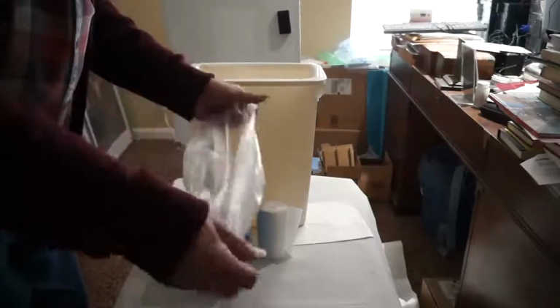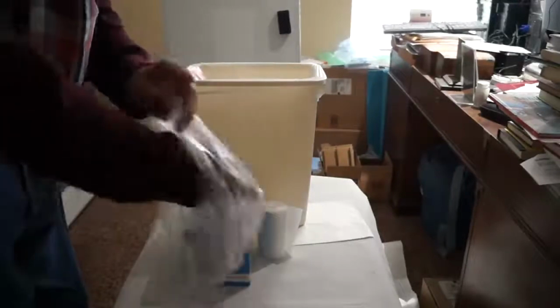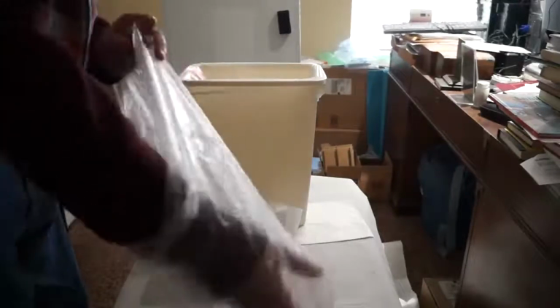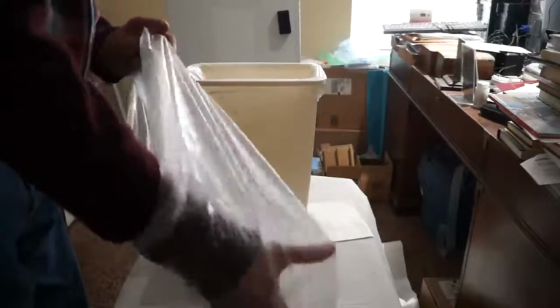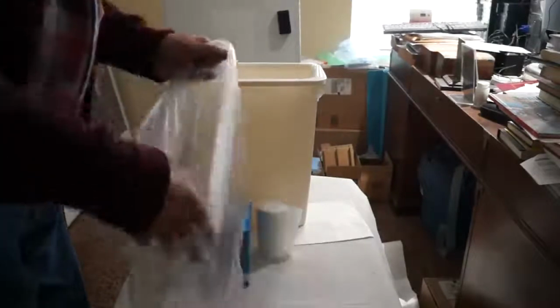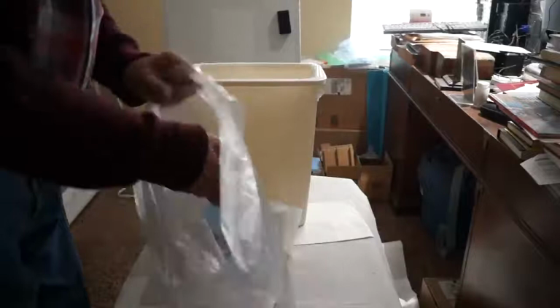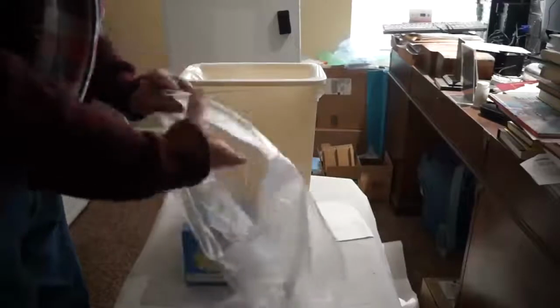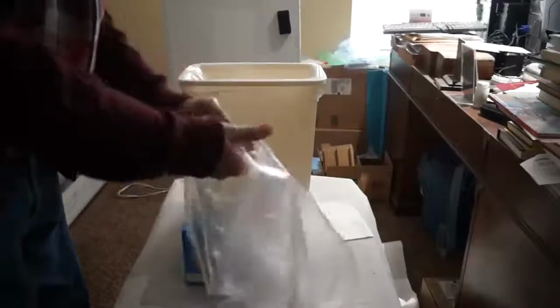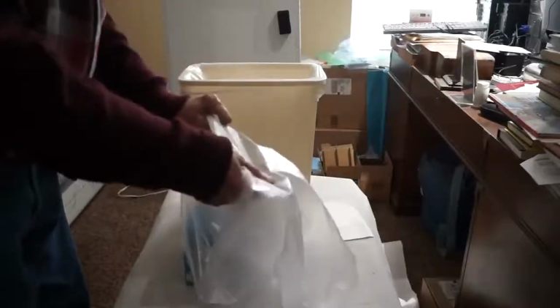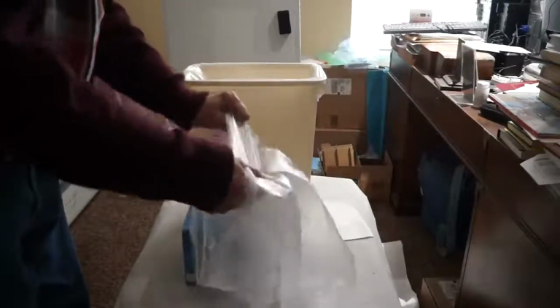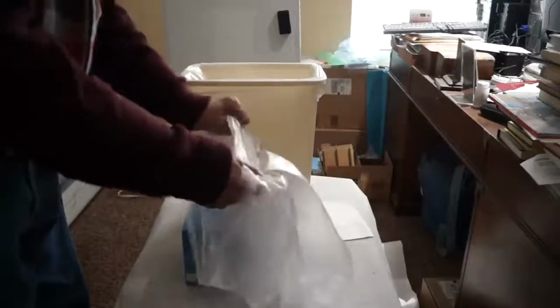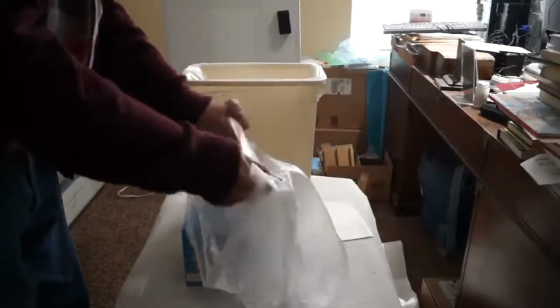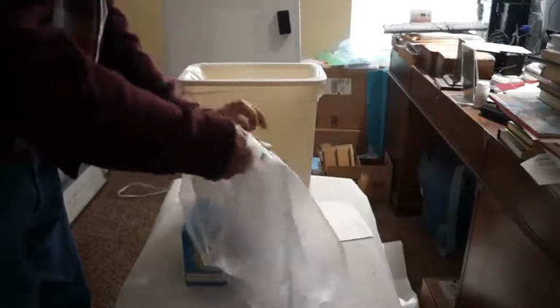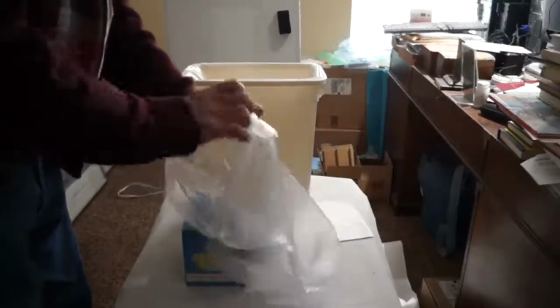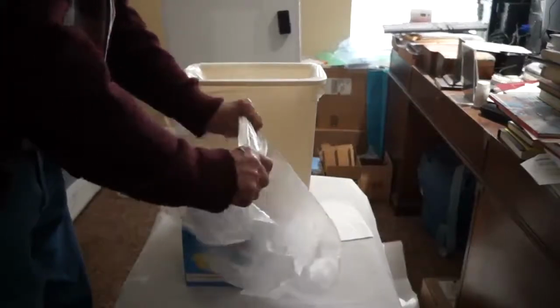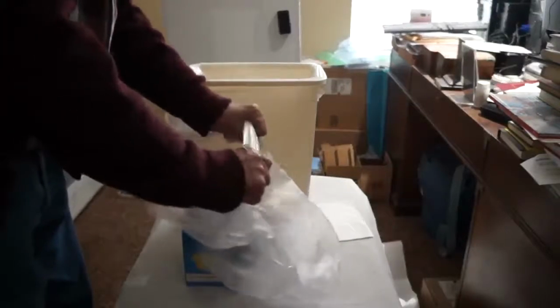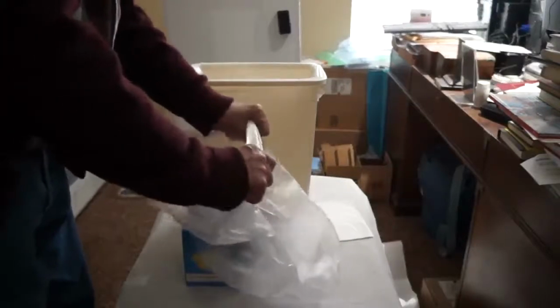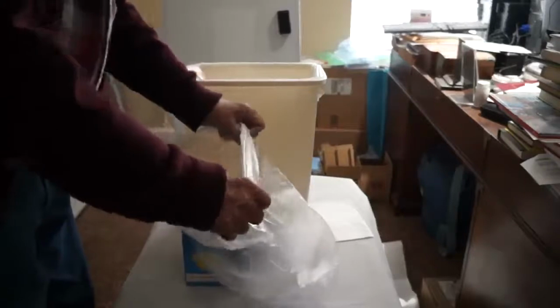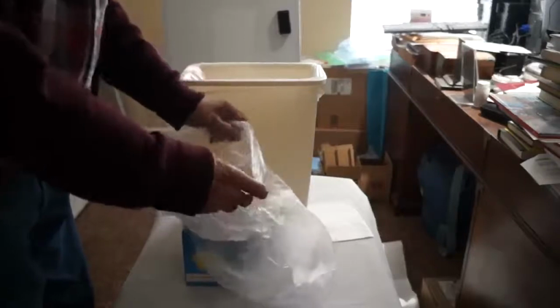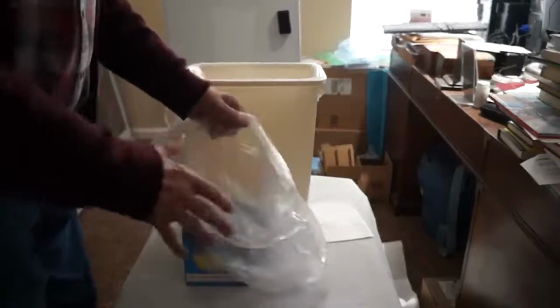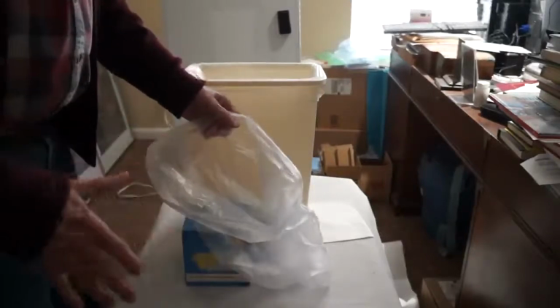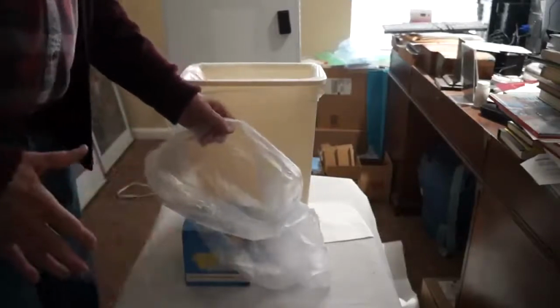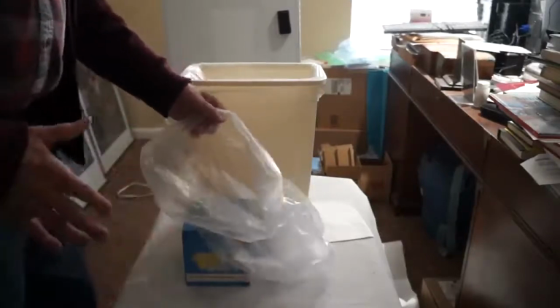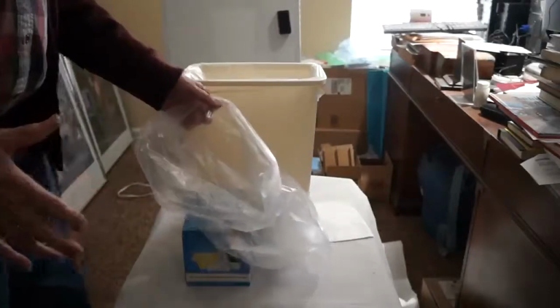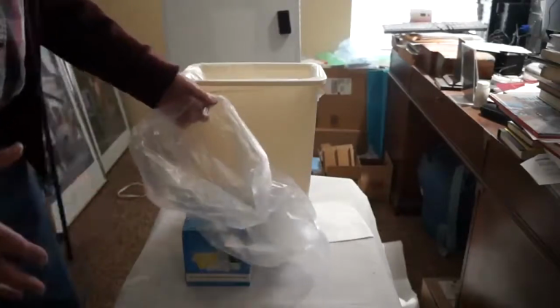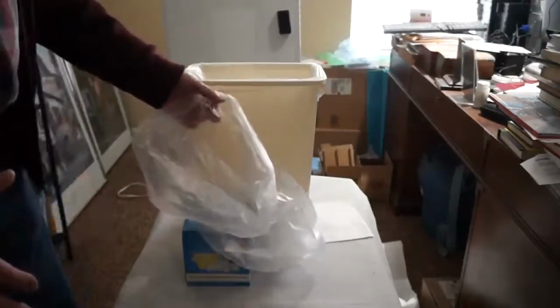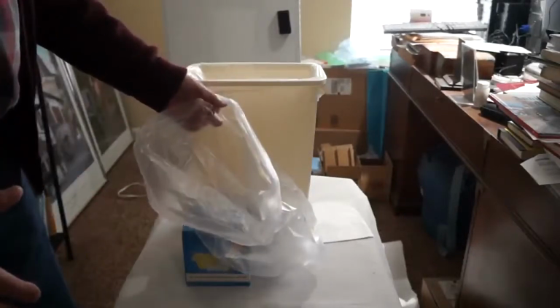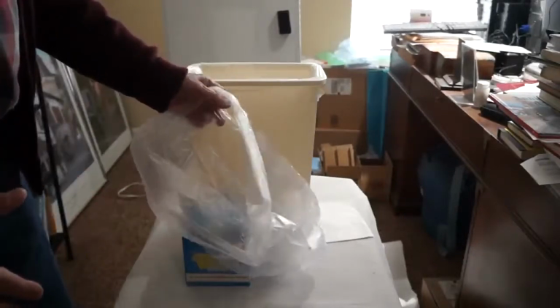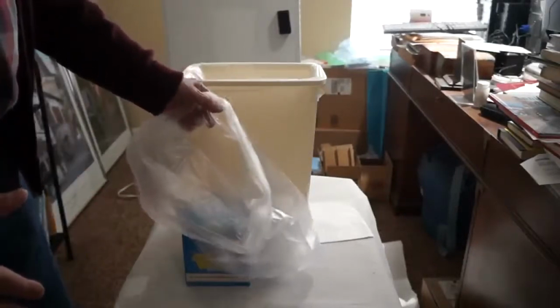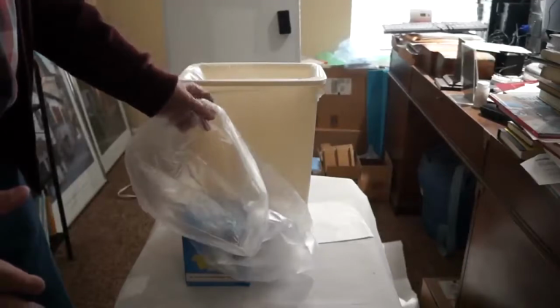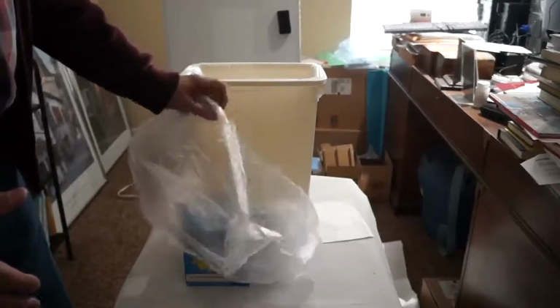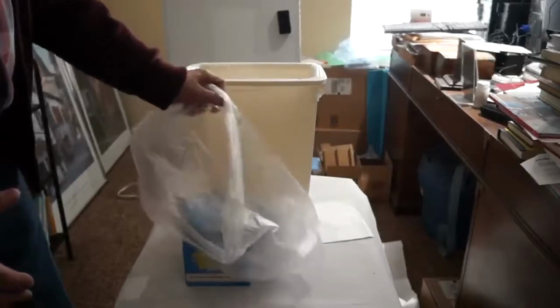These are clear. They're nice and strong — they're not going to tear easily, and they're odorless. I hate bags that have any odor to them, and these are odorless.